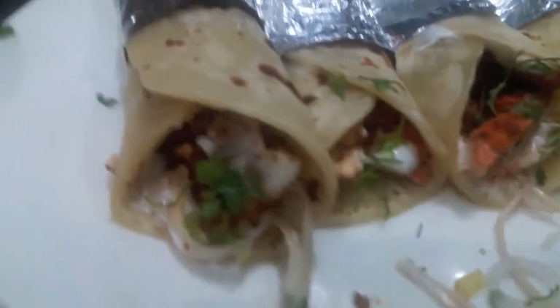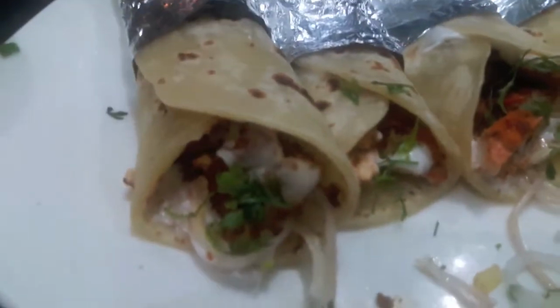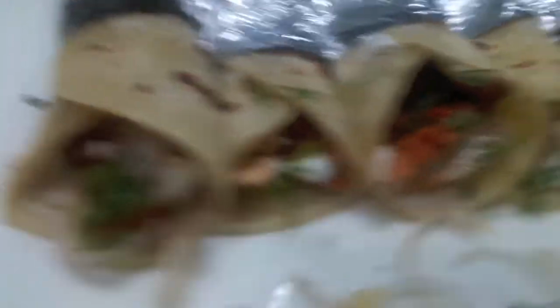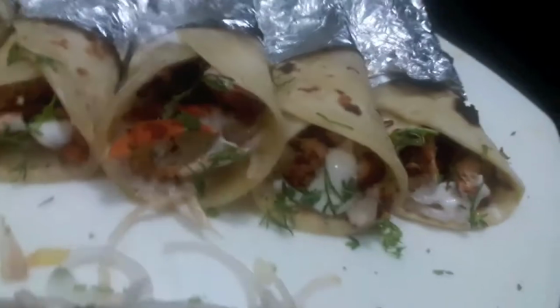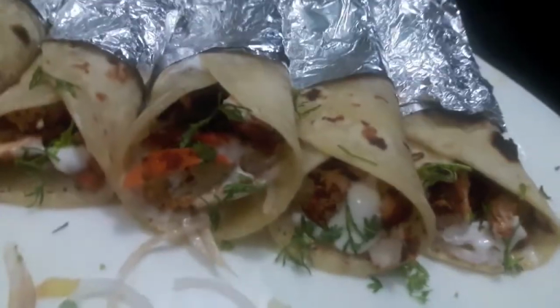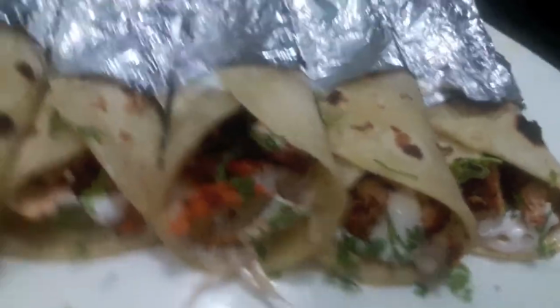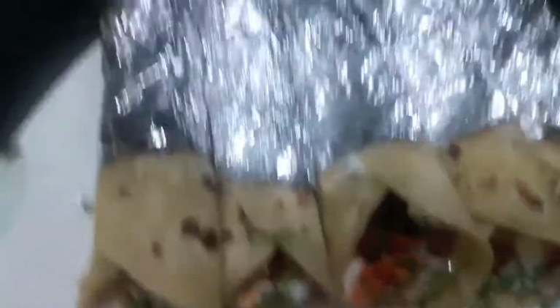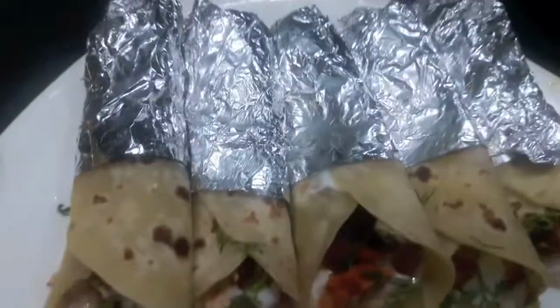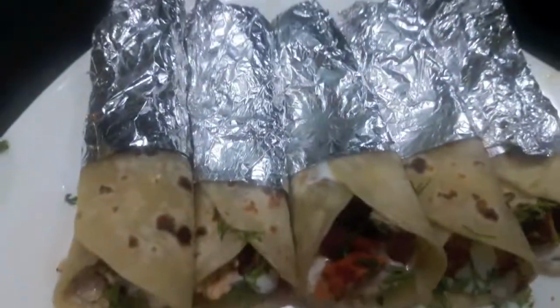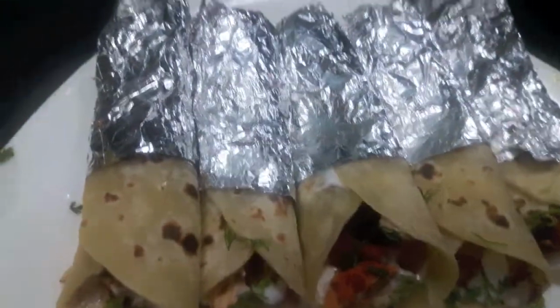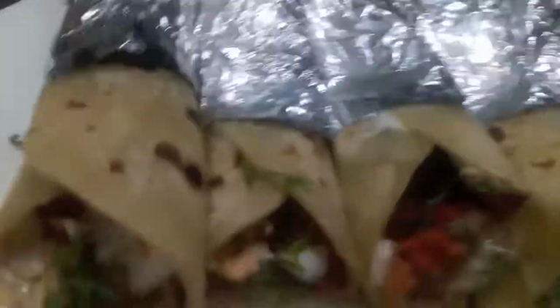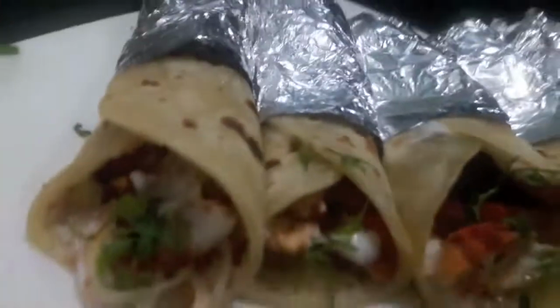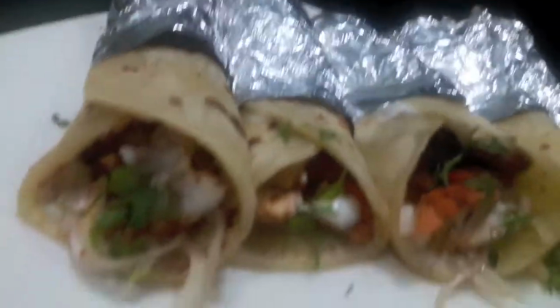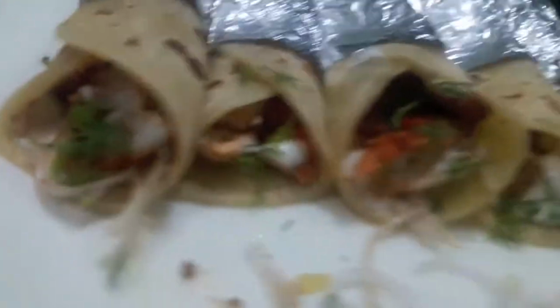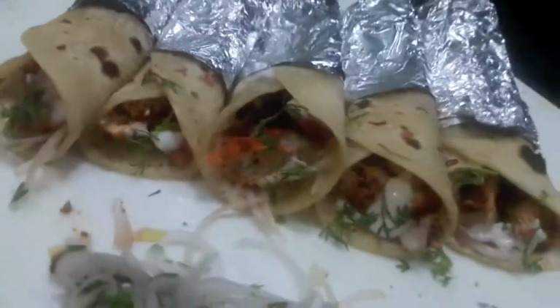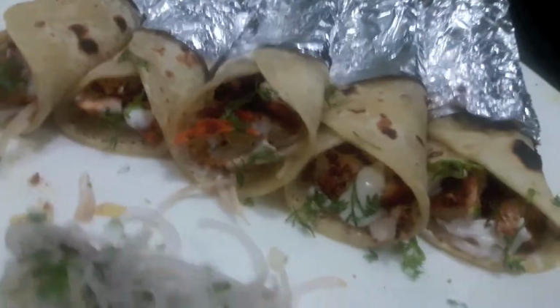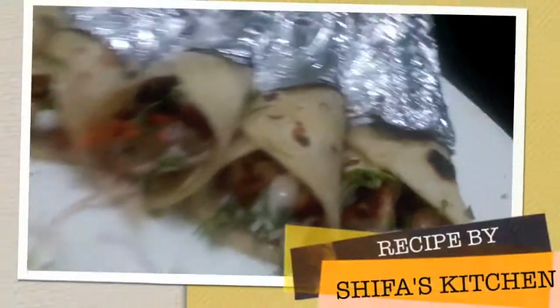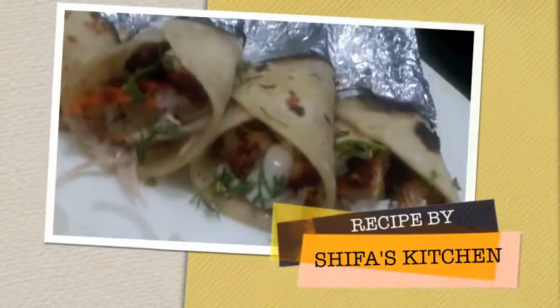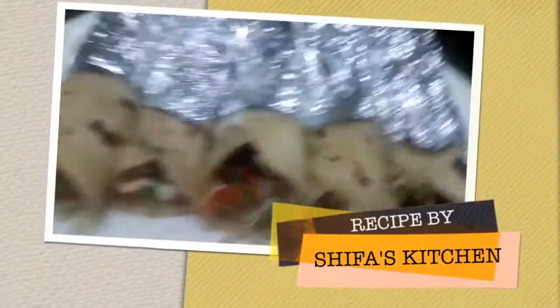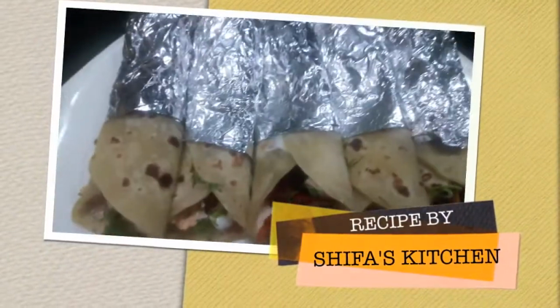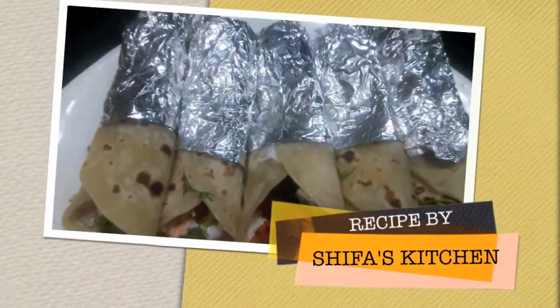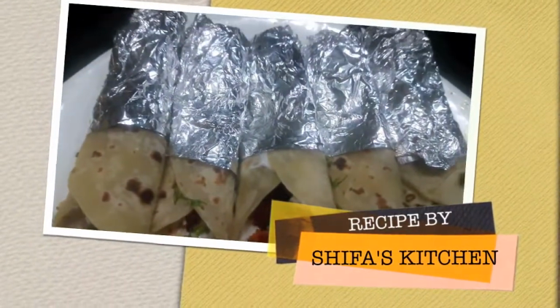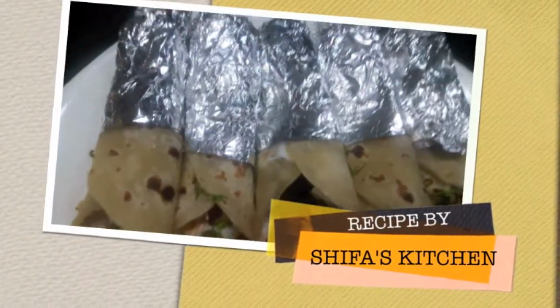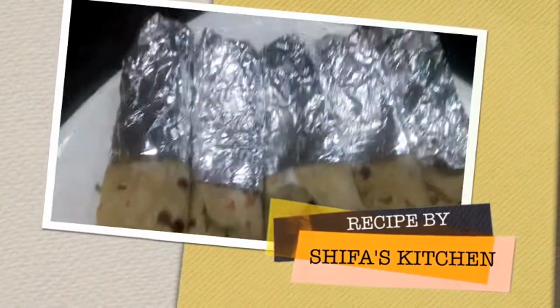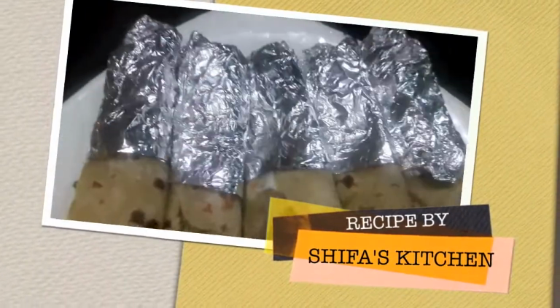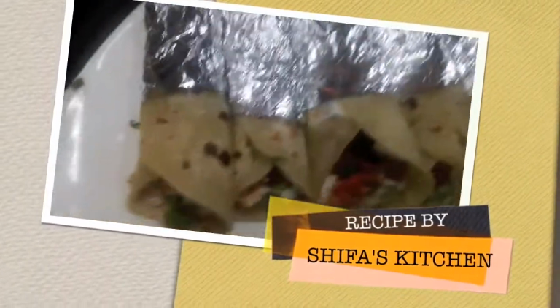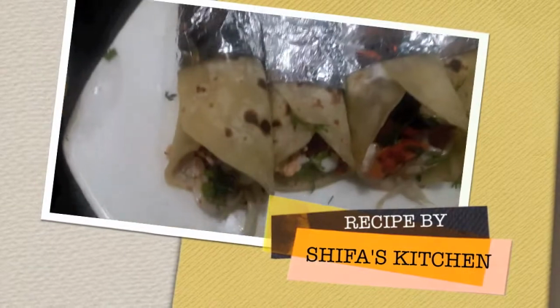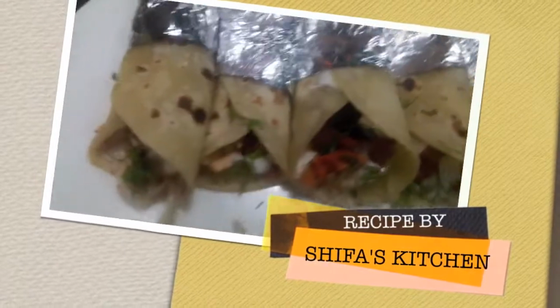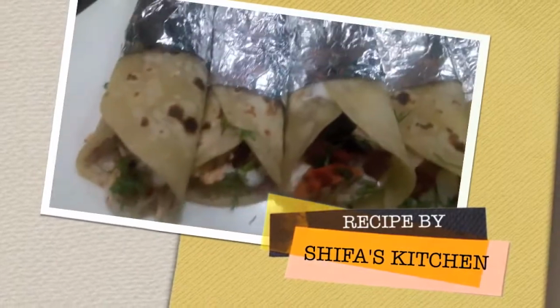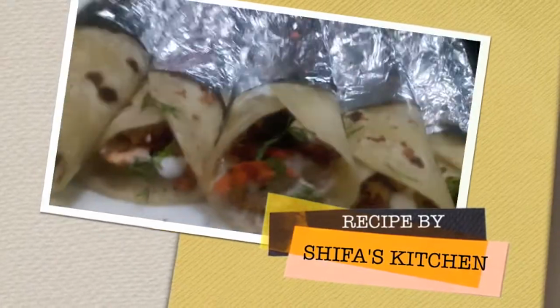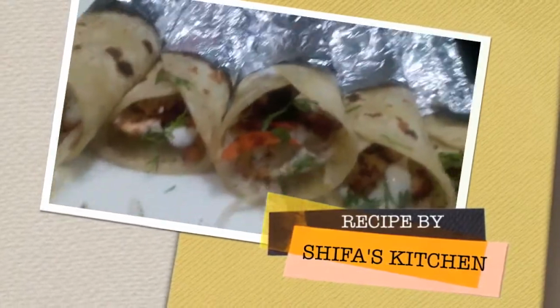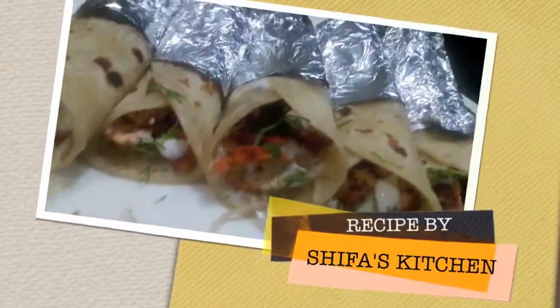Chicken tandoori mayo rolls are ready. If you like my video, please give a thumbs up, do comment and share. Subscribe to my channel and hit the bell icon to get notified whenever I upload a new video.